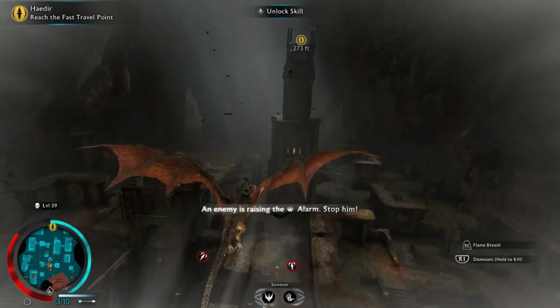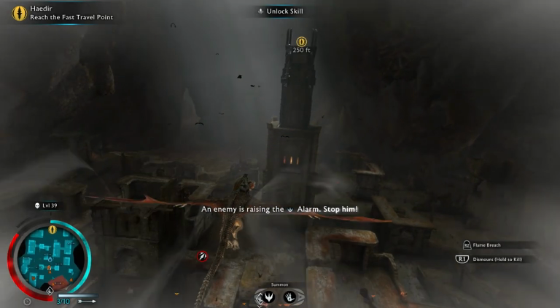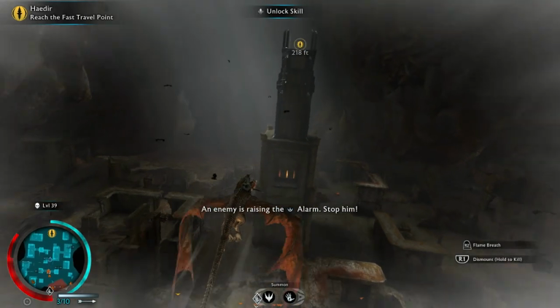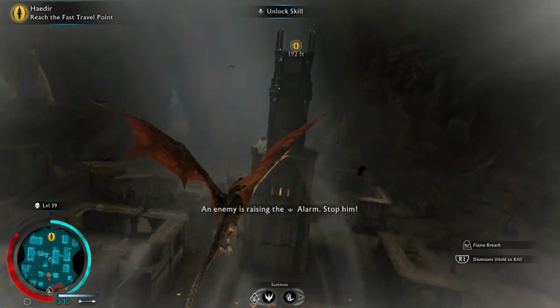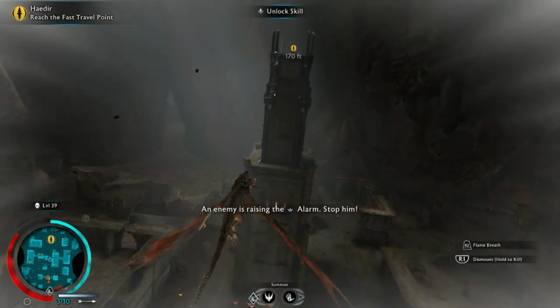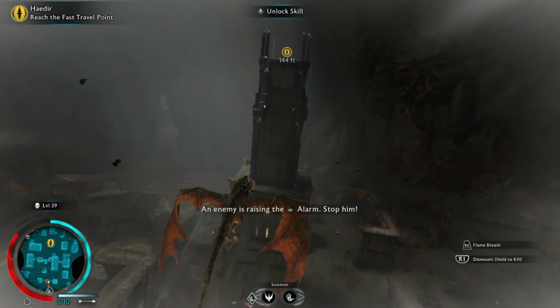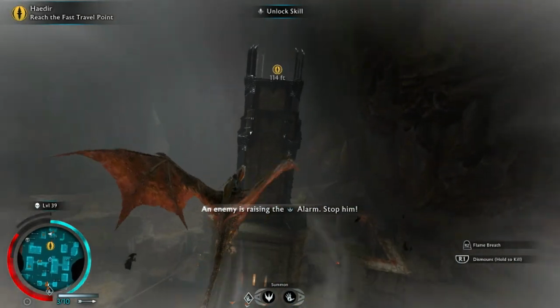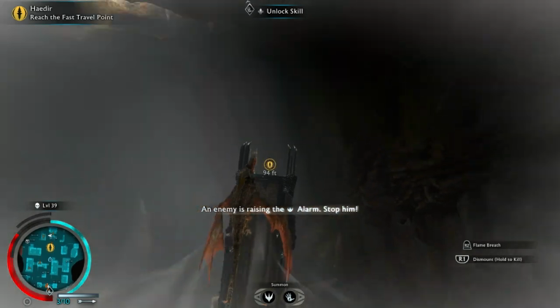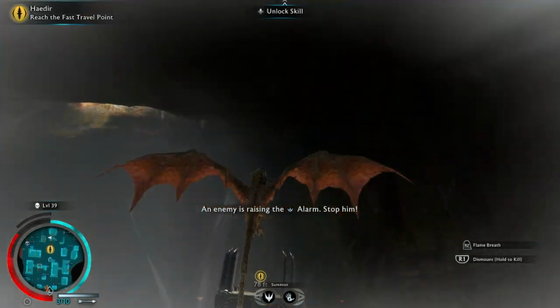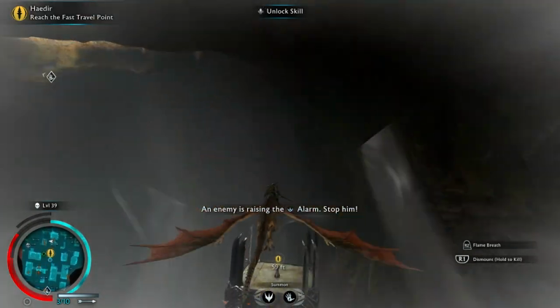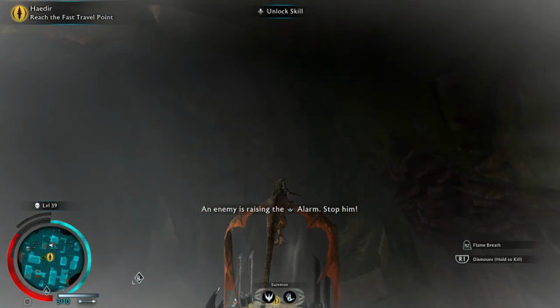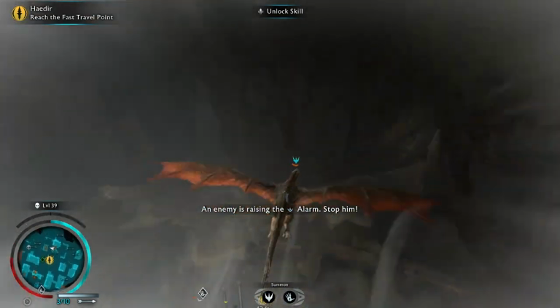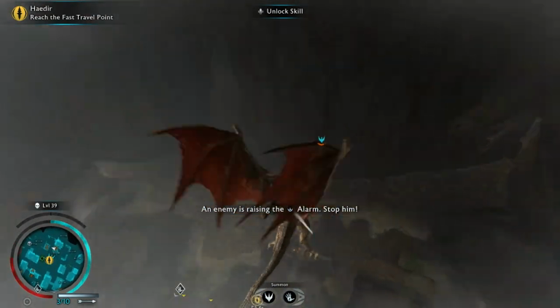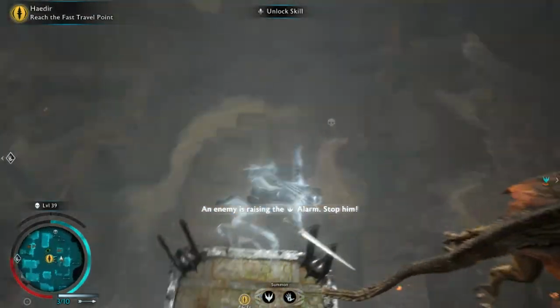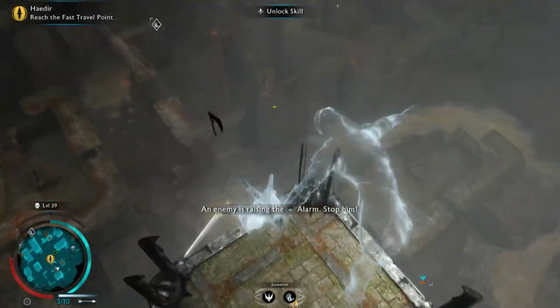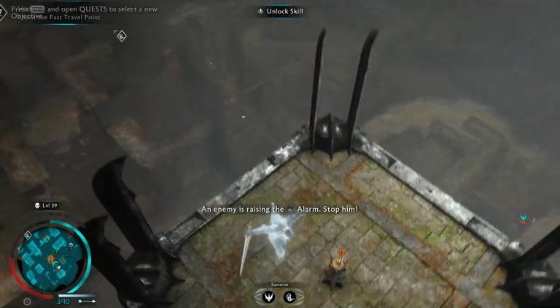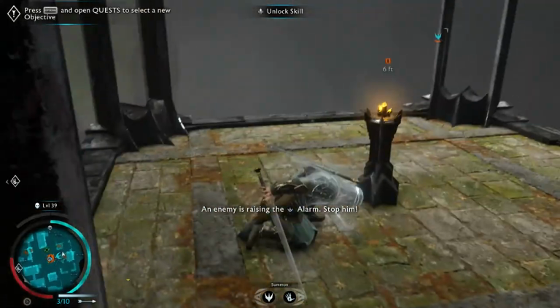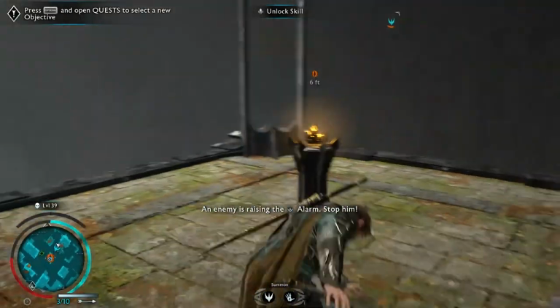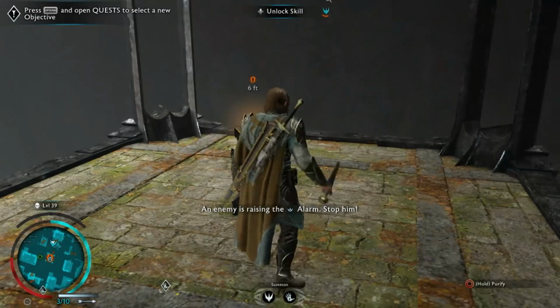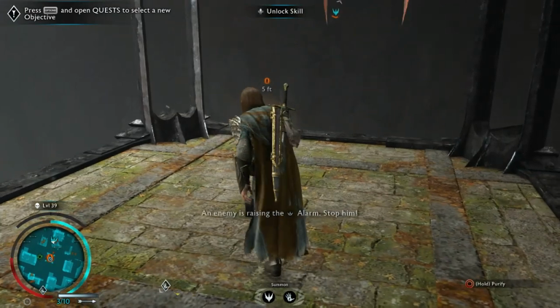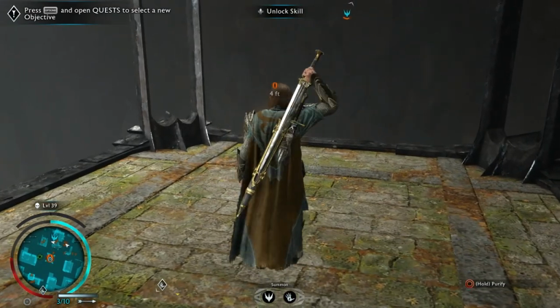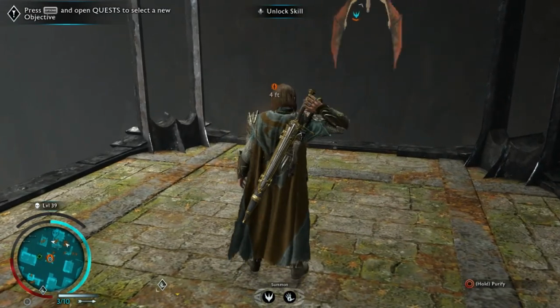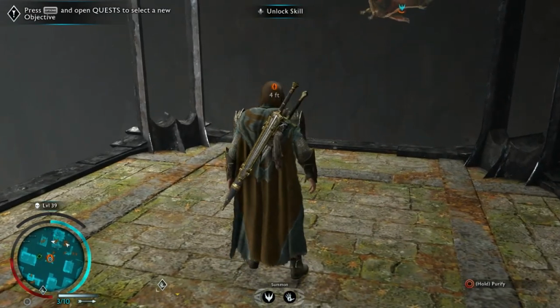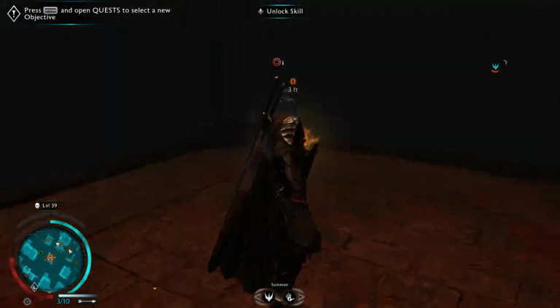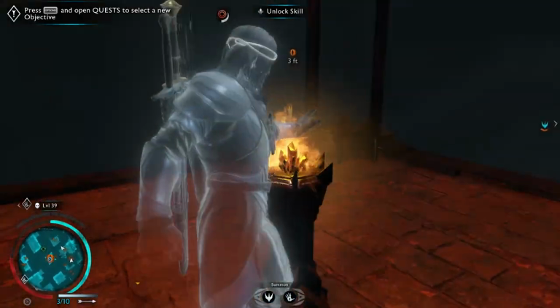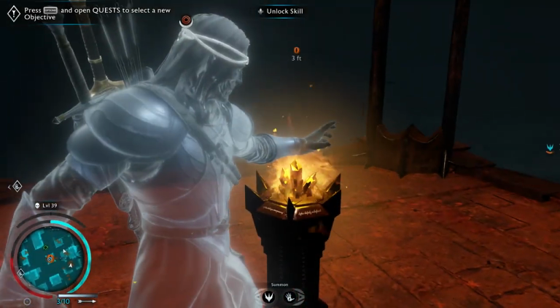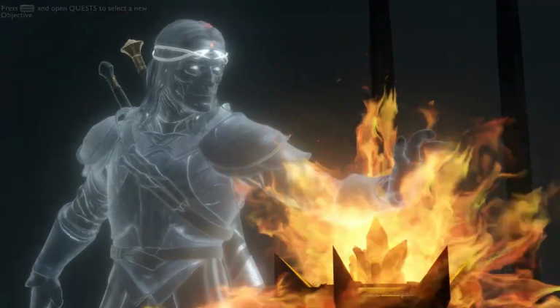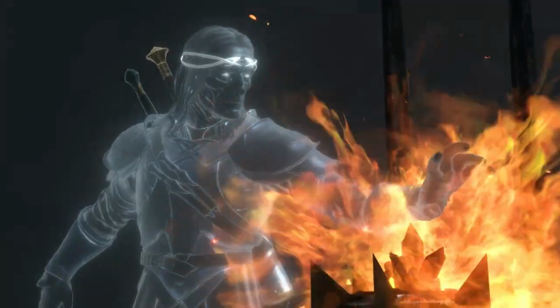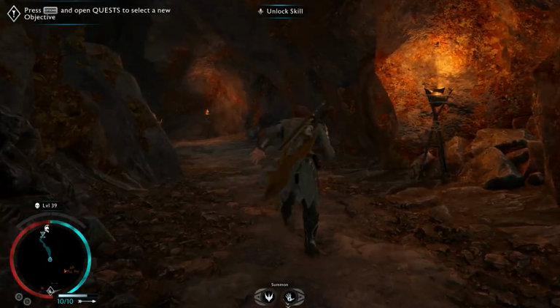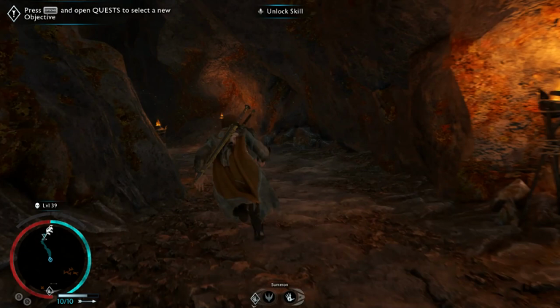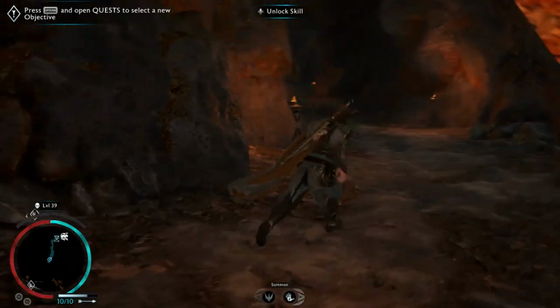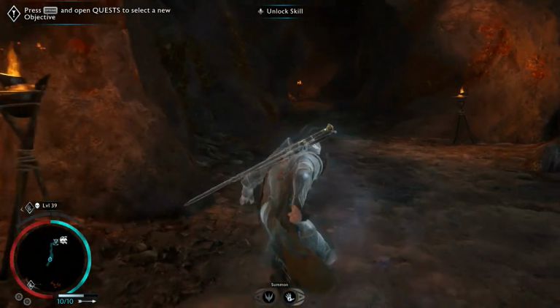By going to a Haedir spot on the map, you can find all the available fragments in every region. I personally used a Drake to travel around the map so I can easily jump on all the towers to start looking for the icons on the map. A Caragor can also do the job if you don't have the summon Drake skill yet.